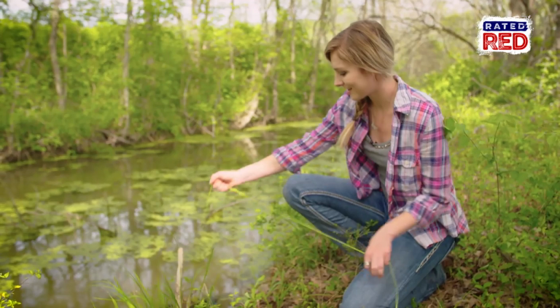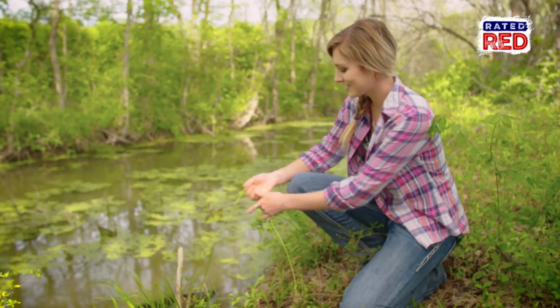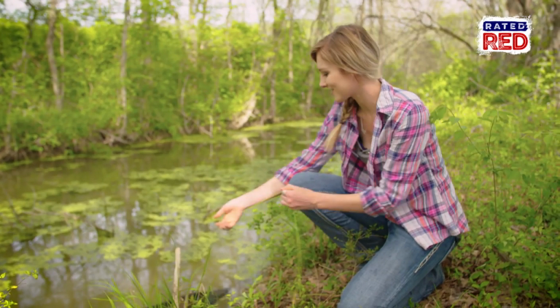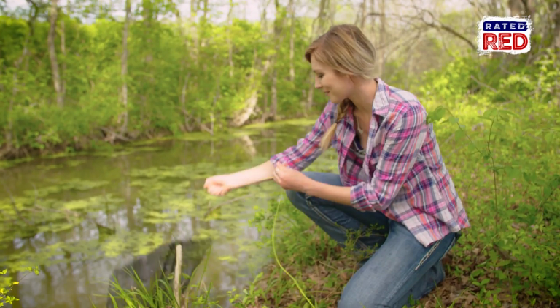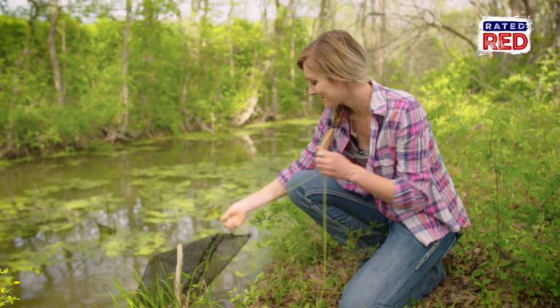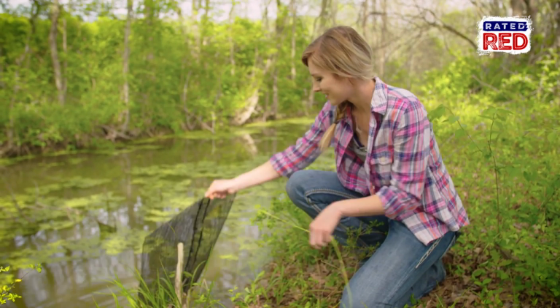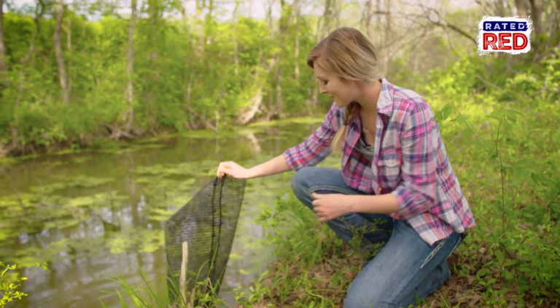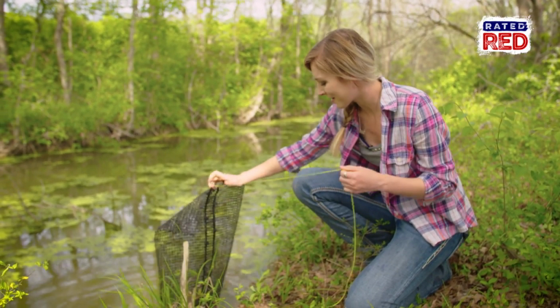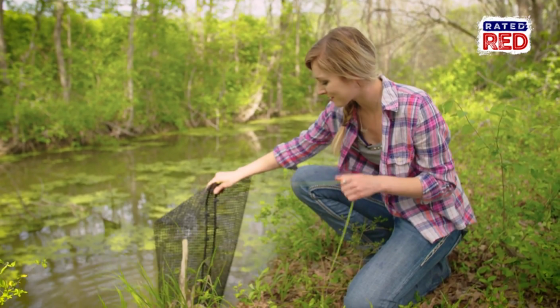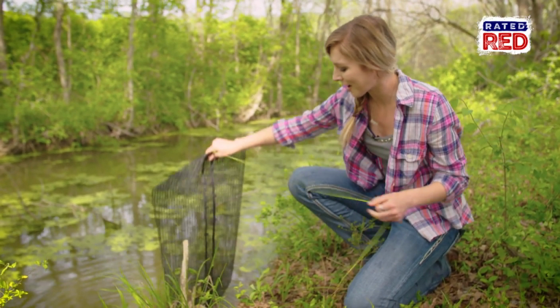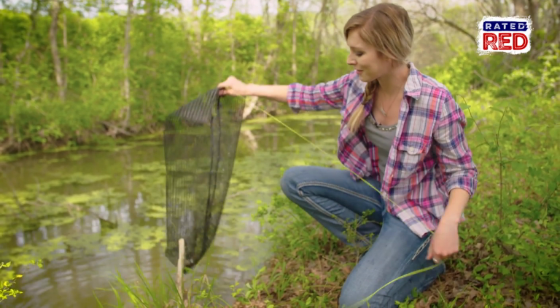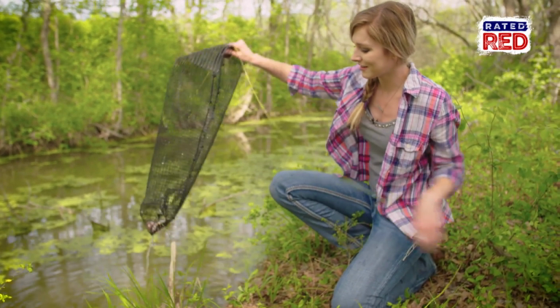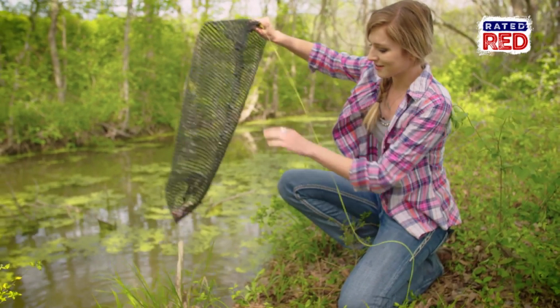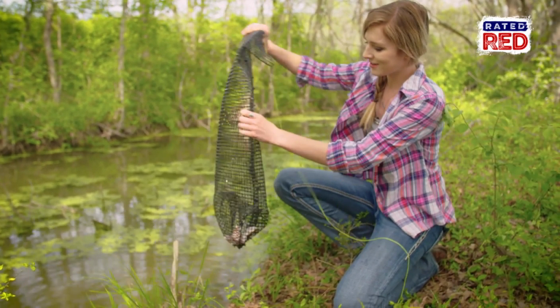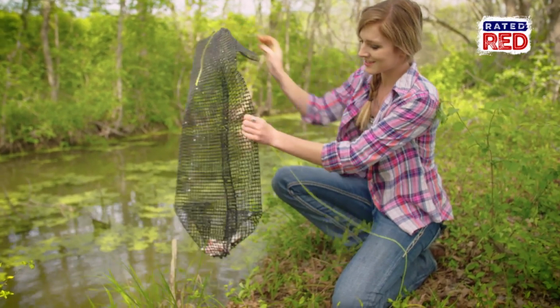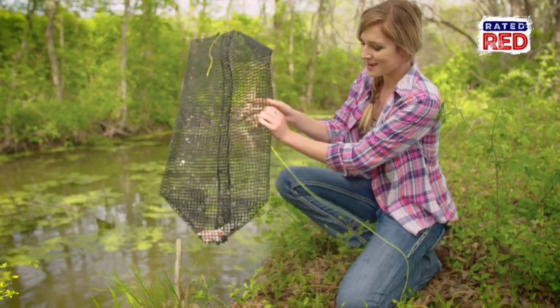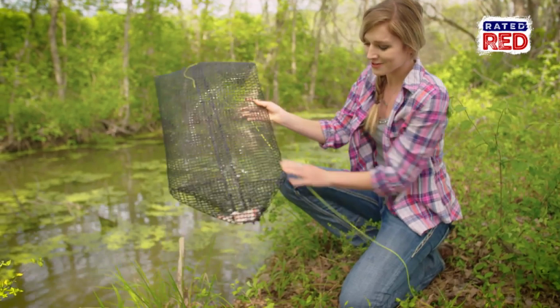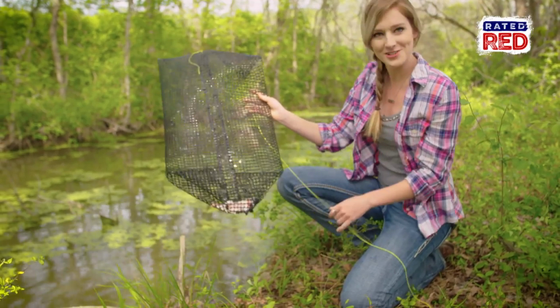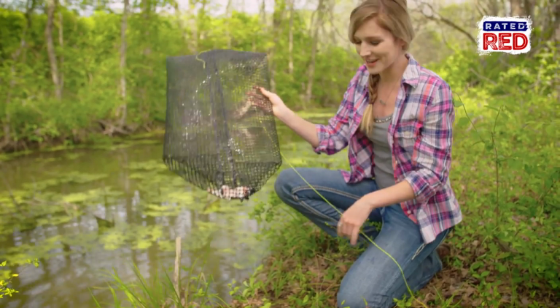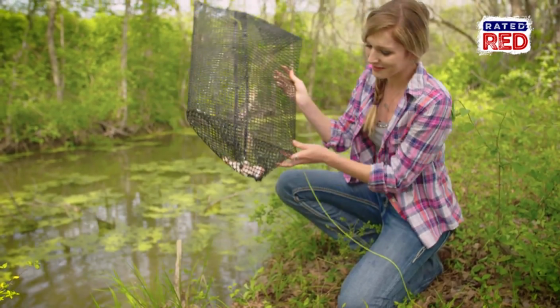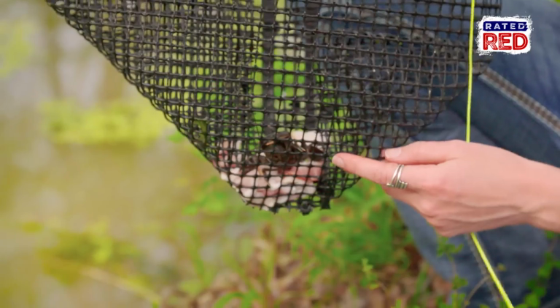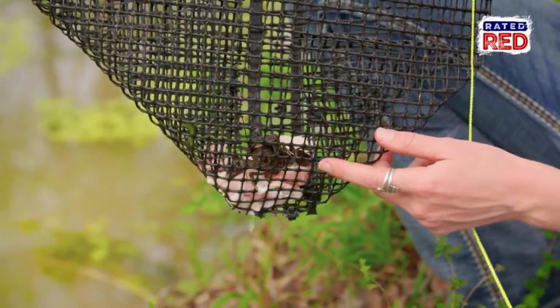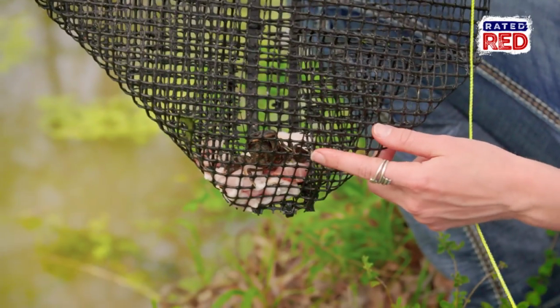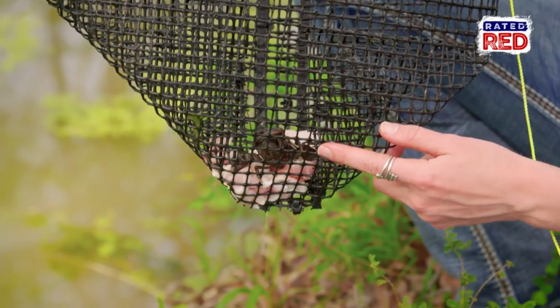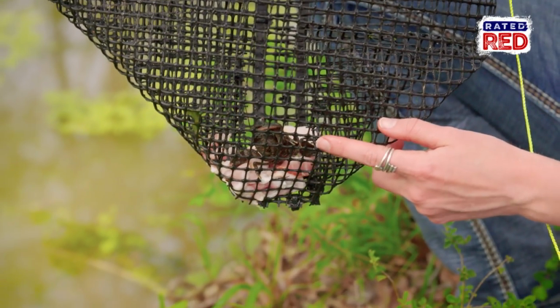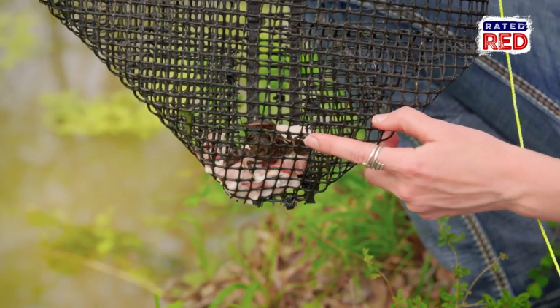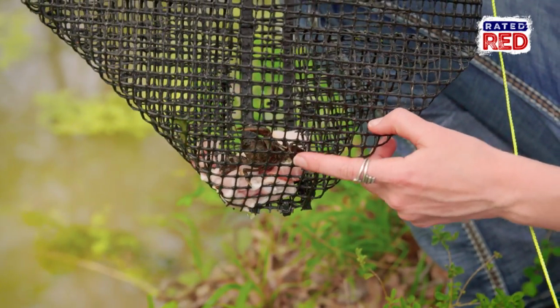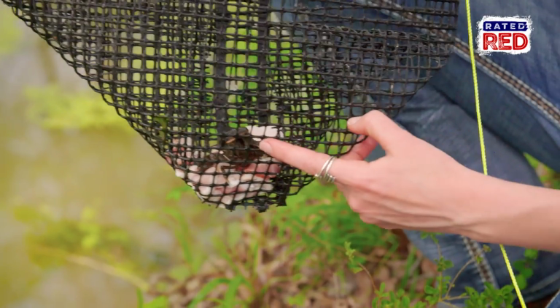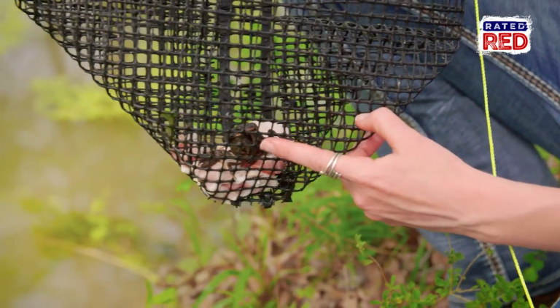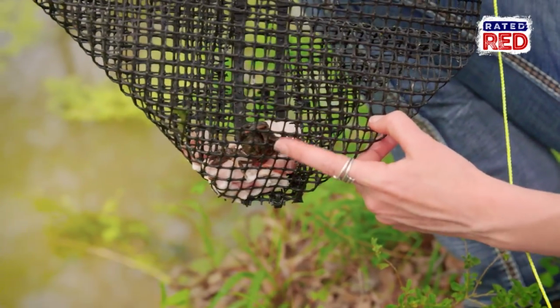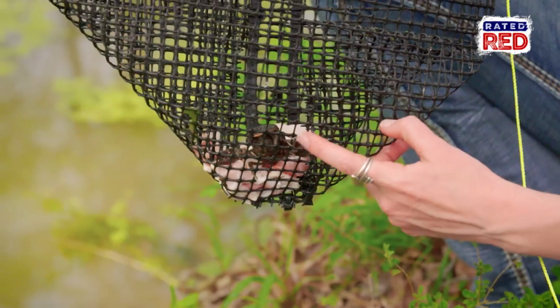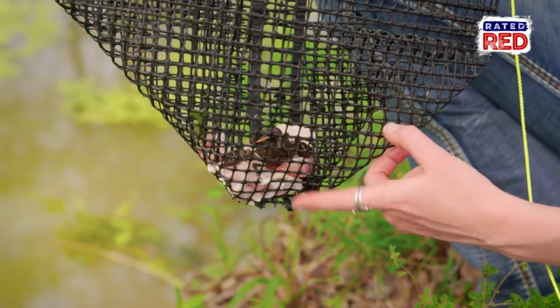All right, let's check the trap. We've had it out here for about an hour or two glasses of tea — however you measure your time. And we already caught one, it looks like. Looks like maybe one big bass might have a good meal.